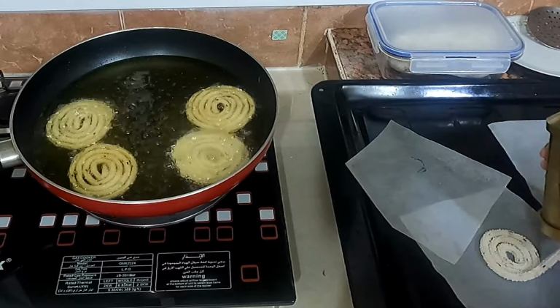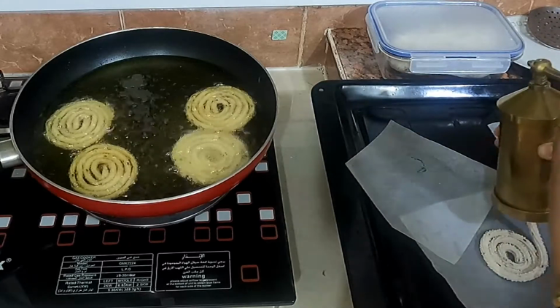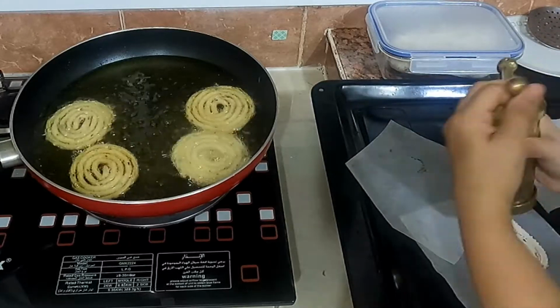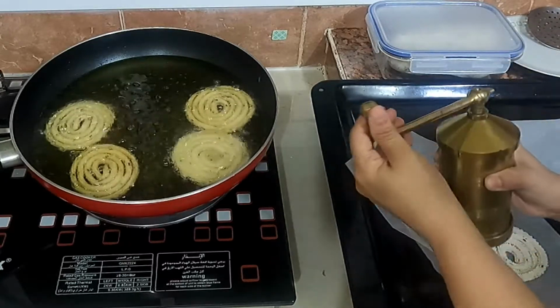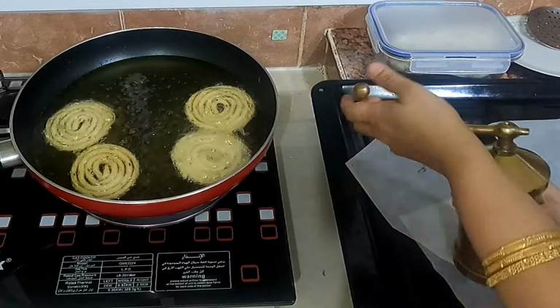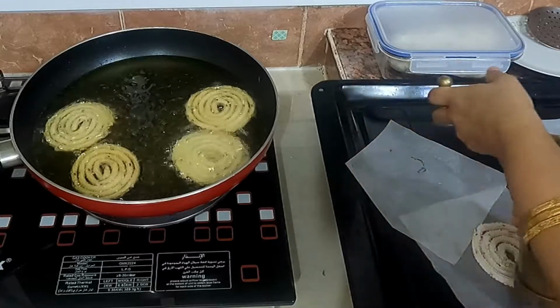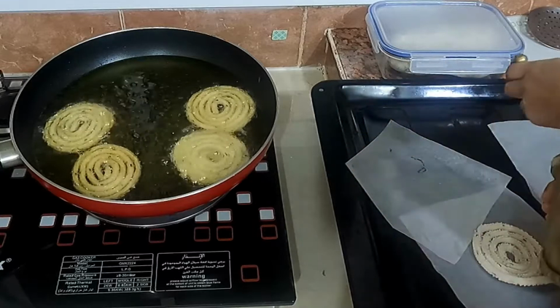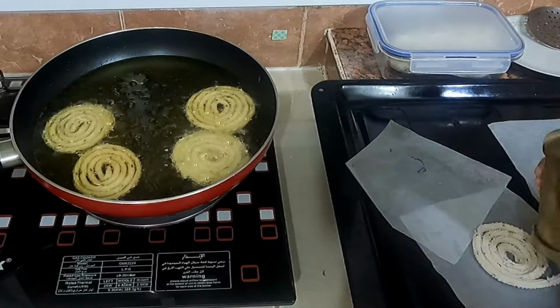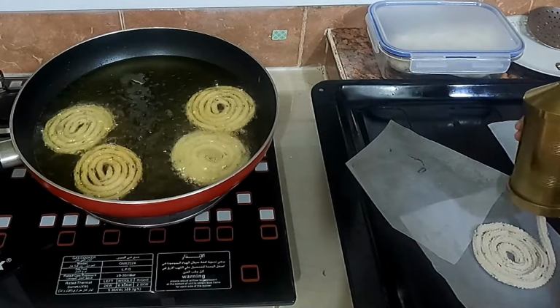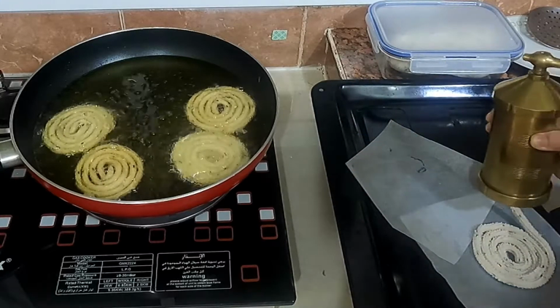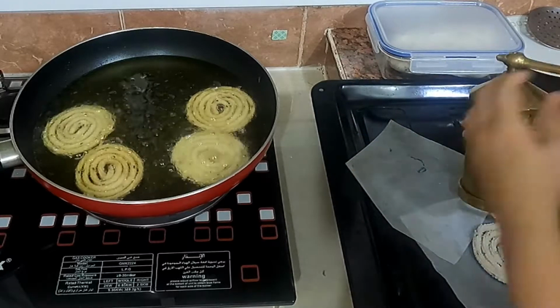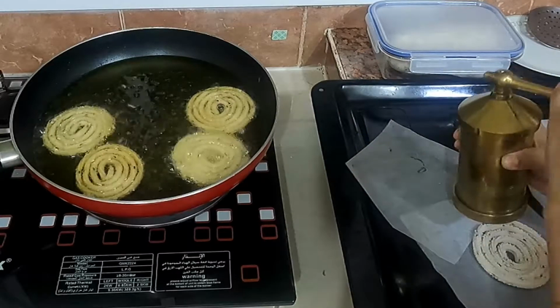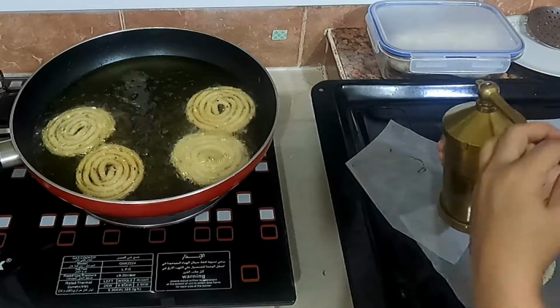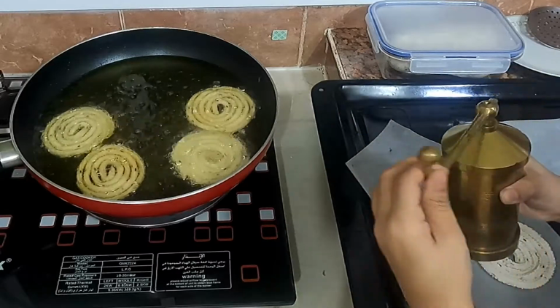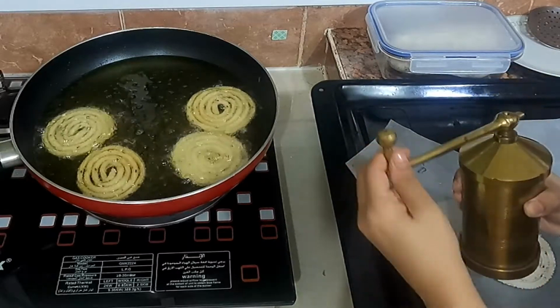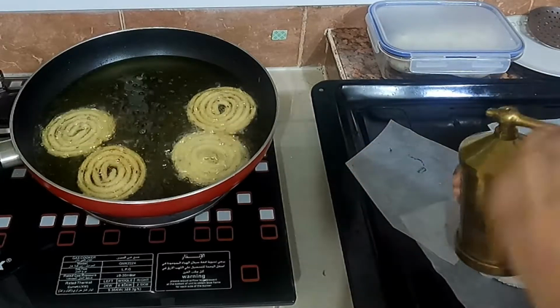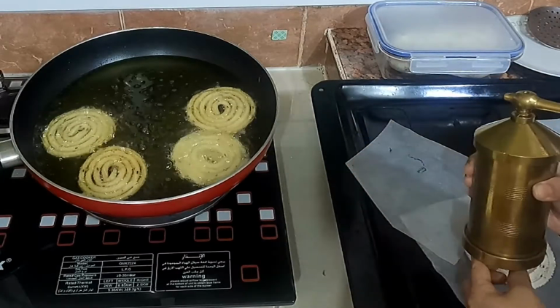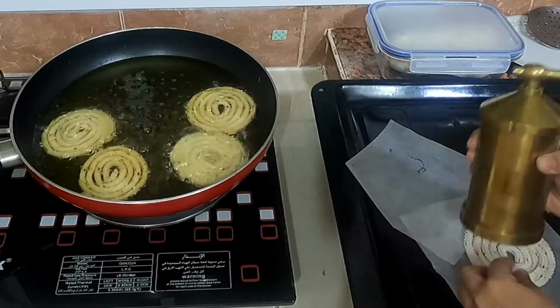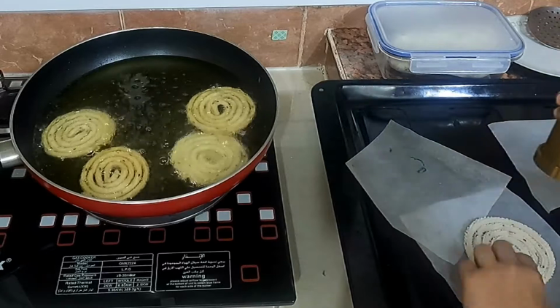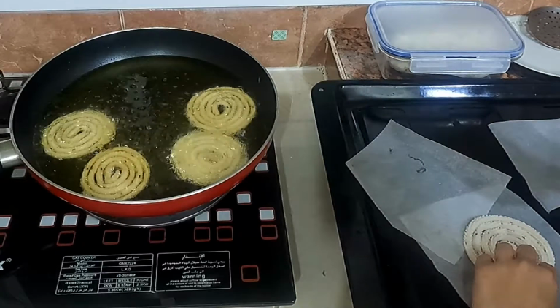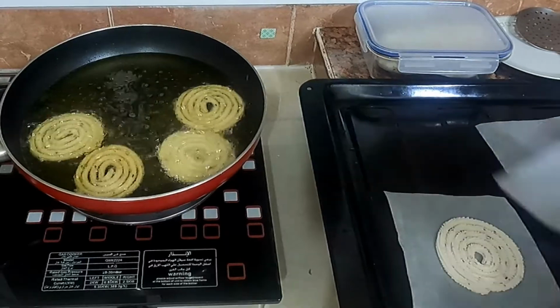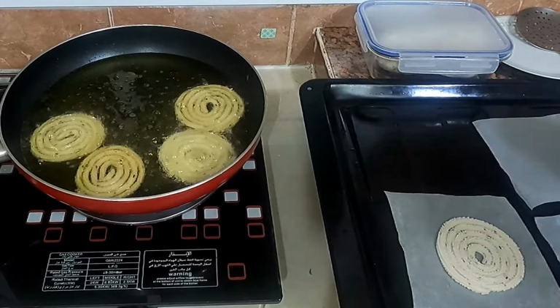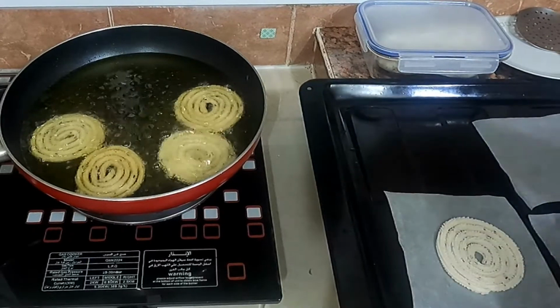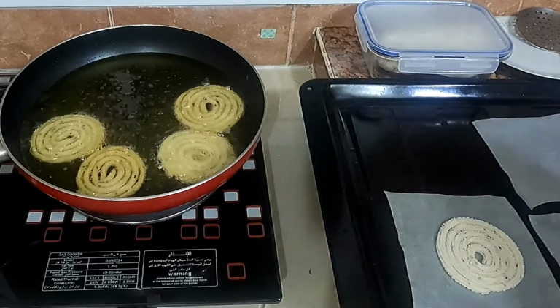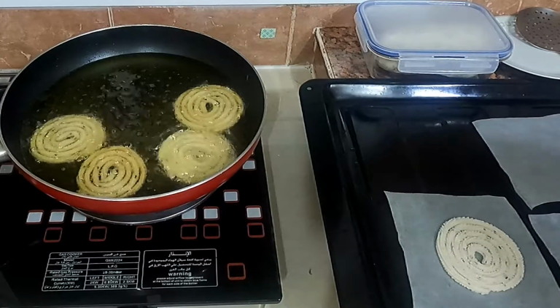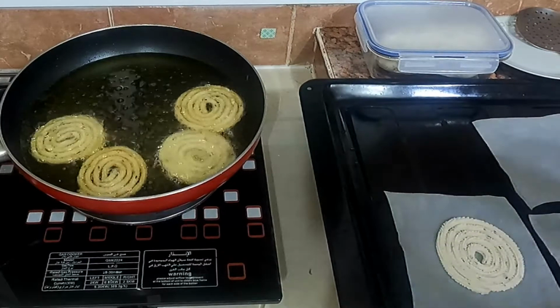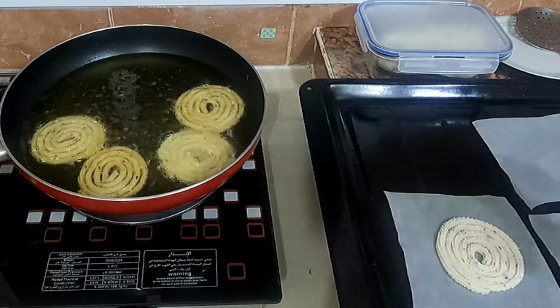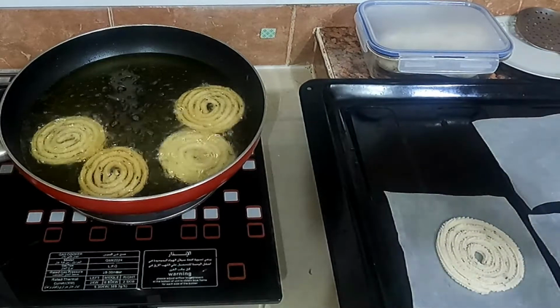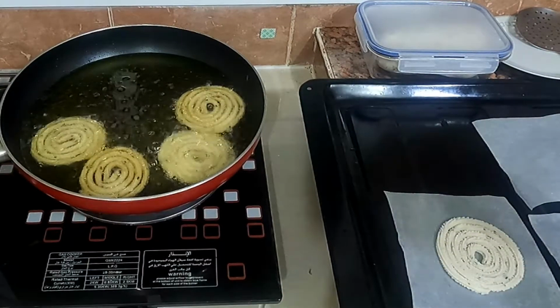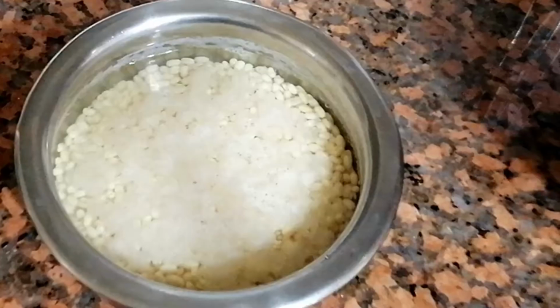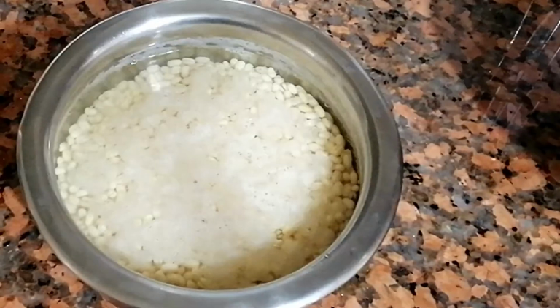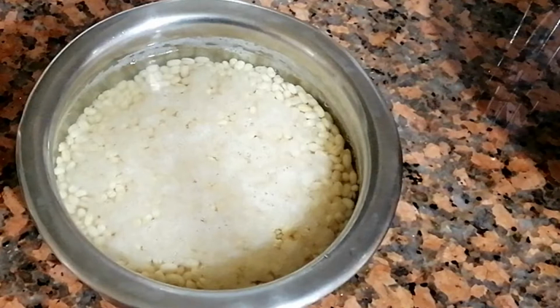There are many simple versions of this snack now, but I will share my mom's recipe. I bet once you taste it, you will surely never wish to make any of the shortcut versions of this snack.